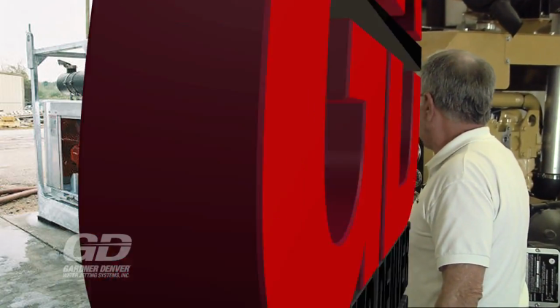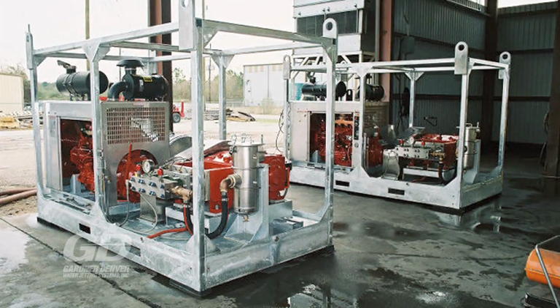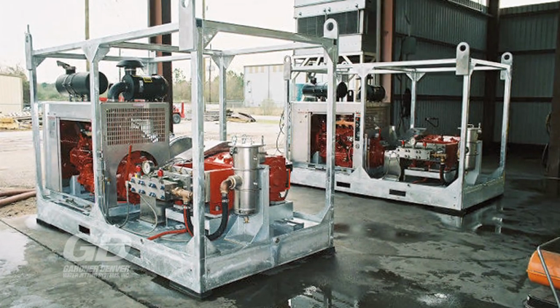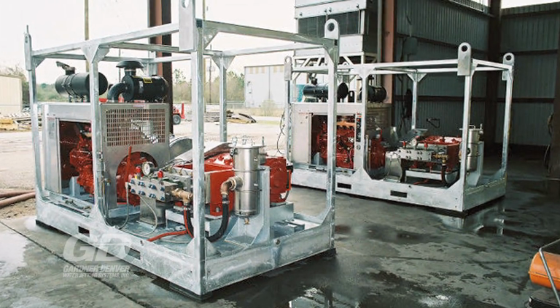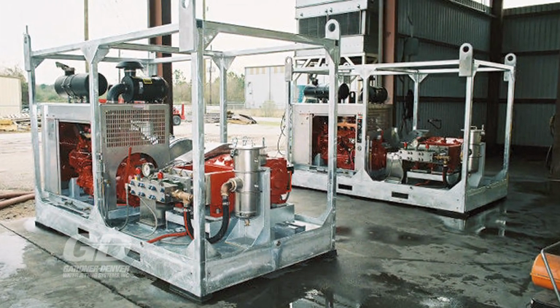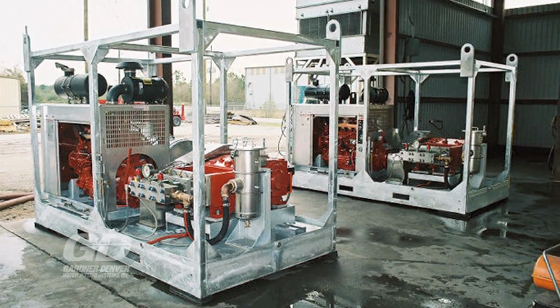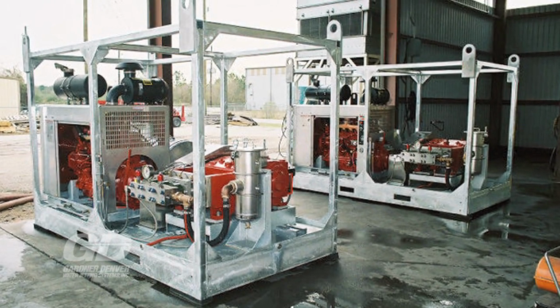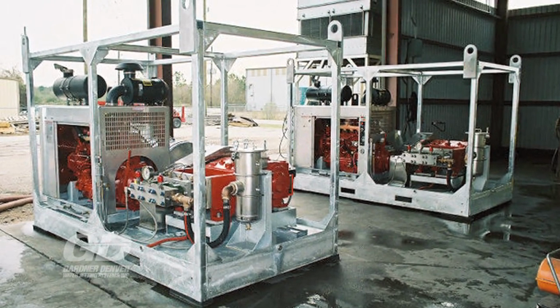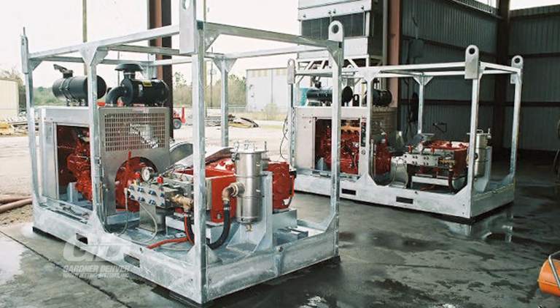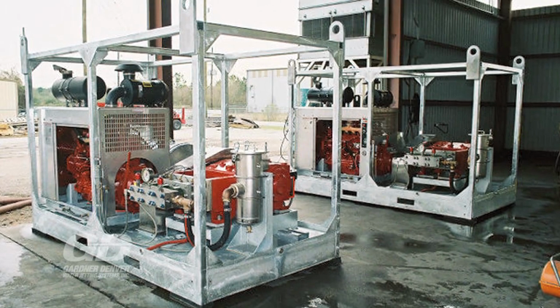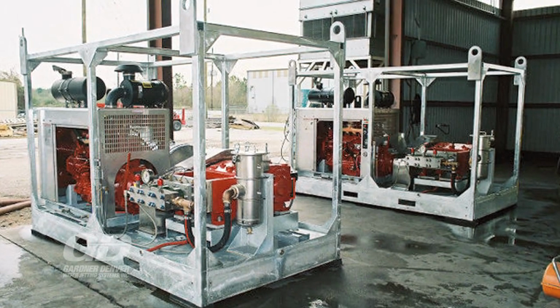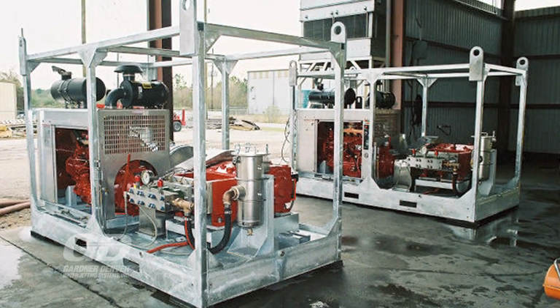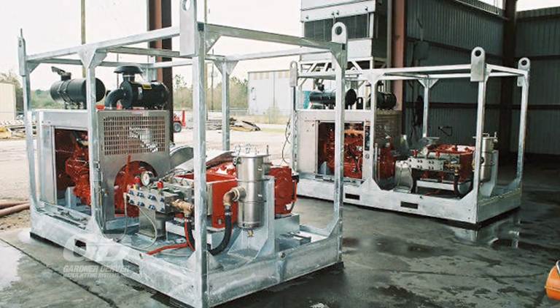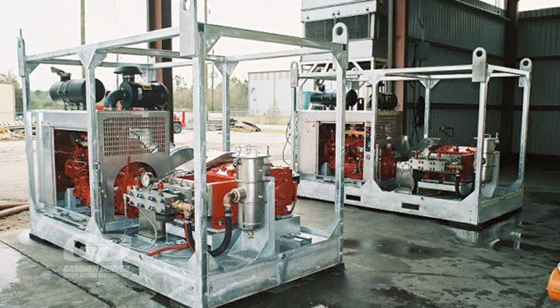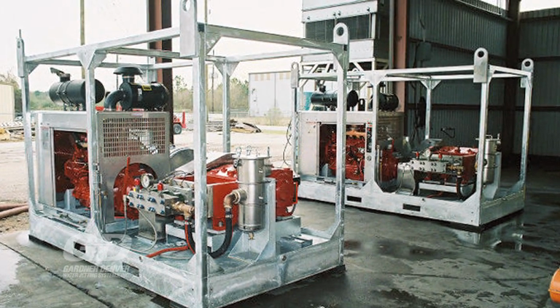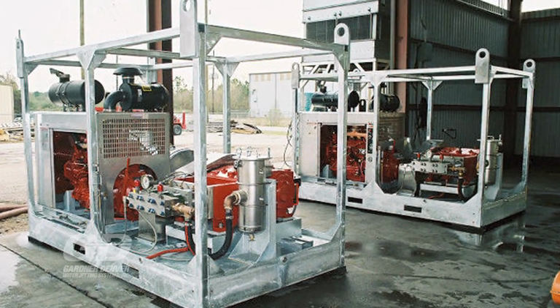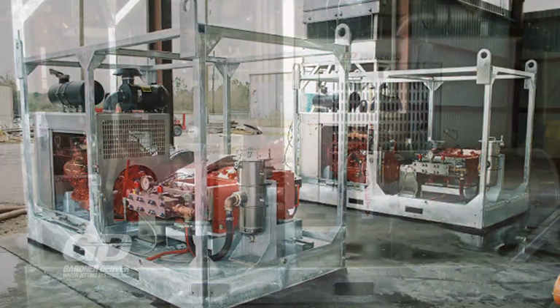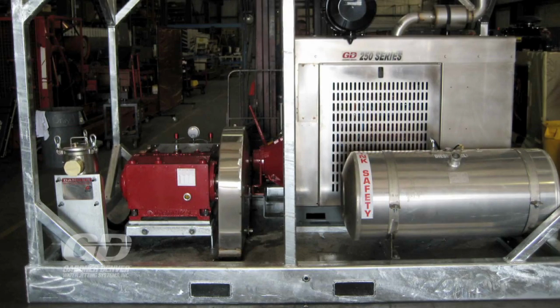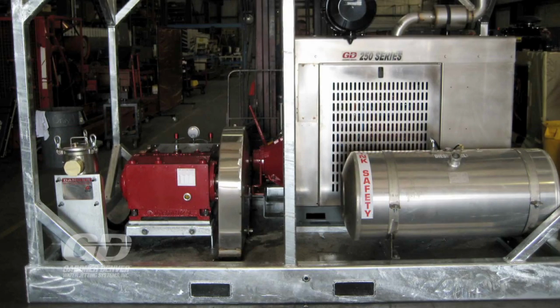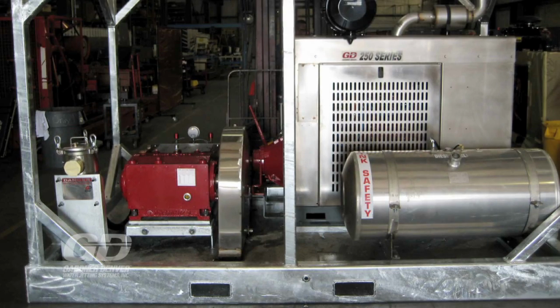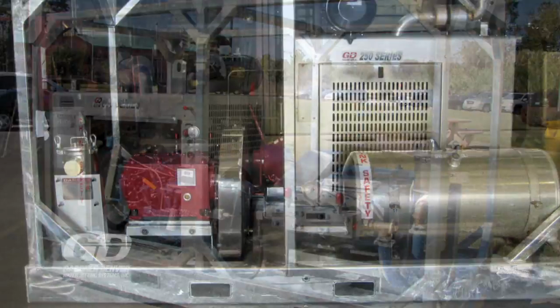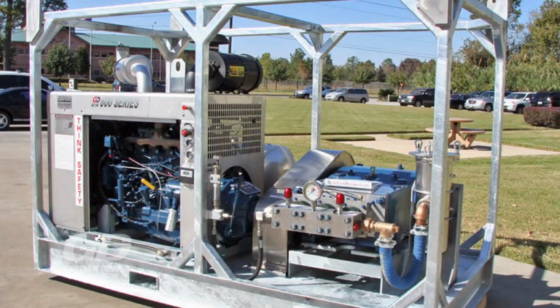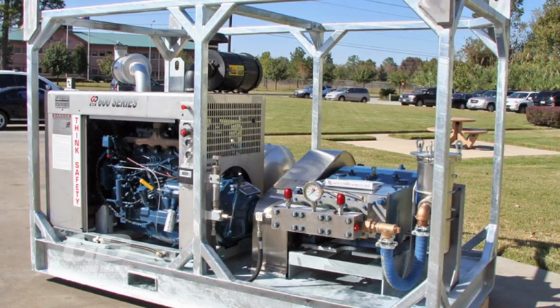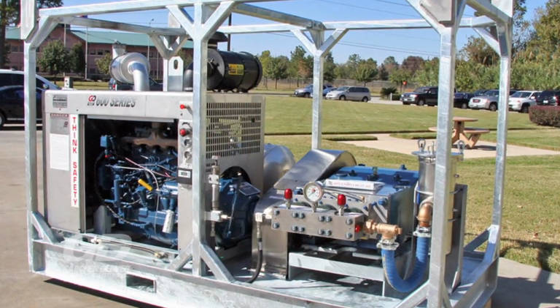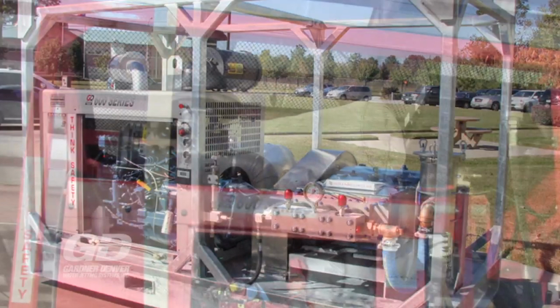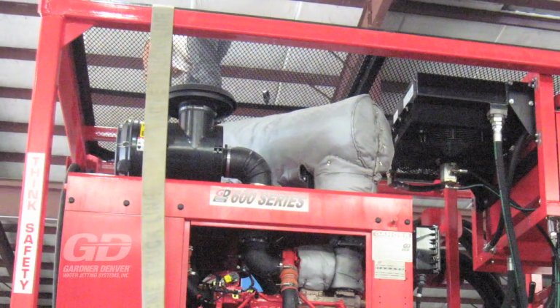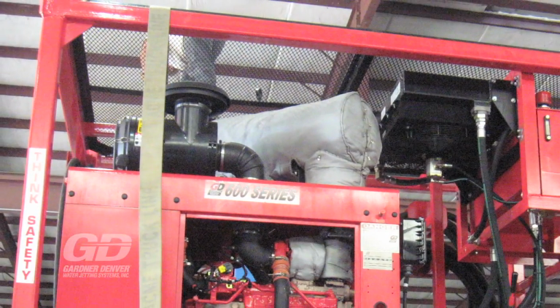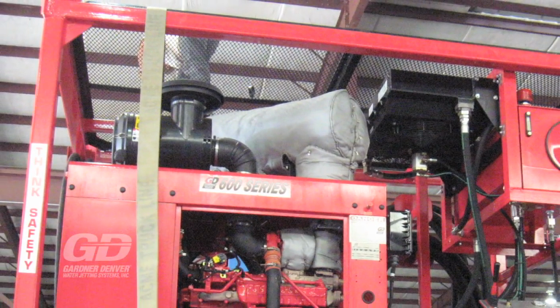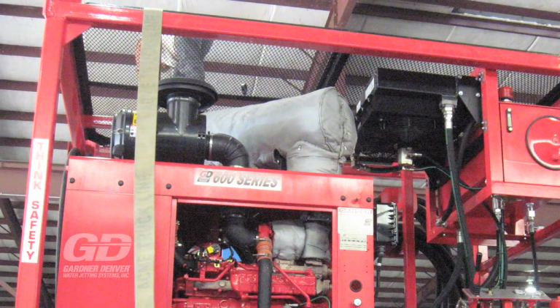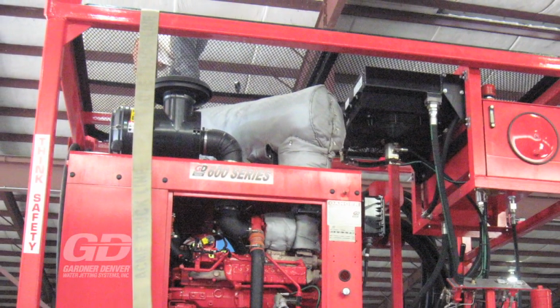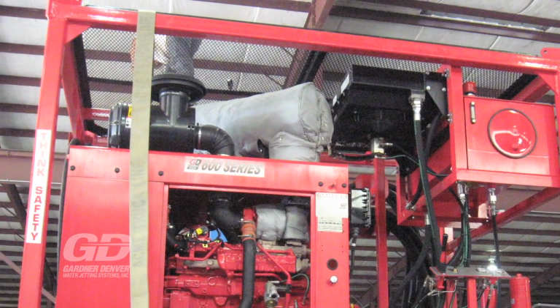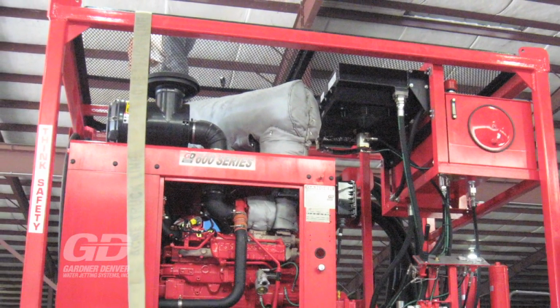For instance, our offshore custom units are built to withstand corrosive and volatile environments. Galvanized skids, air start diesel engines, and thermal wrapped mufflers are all designed for safety.